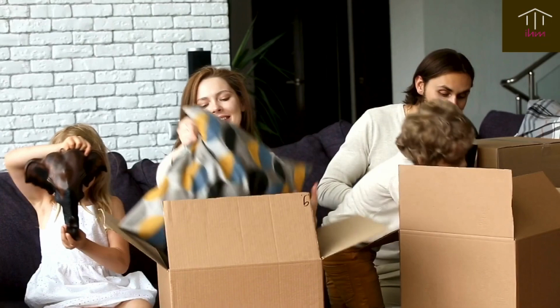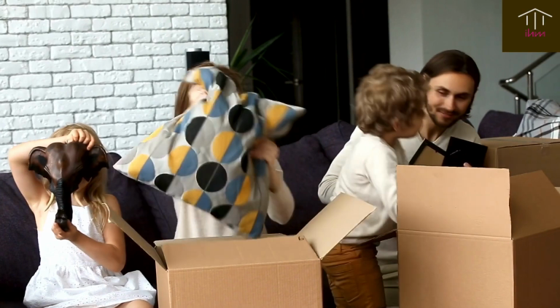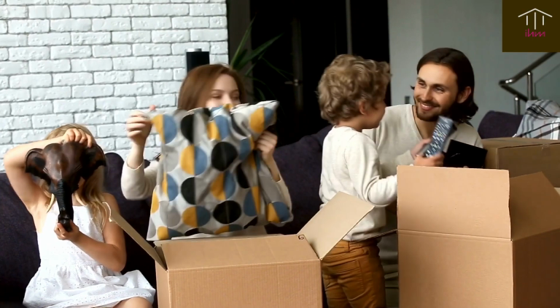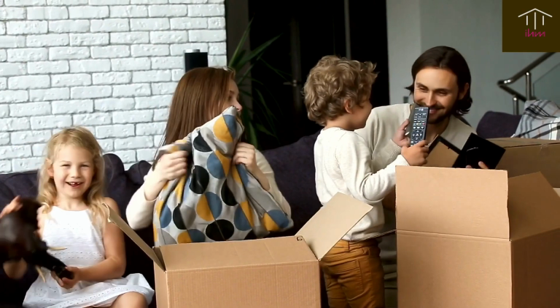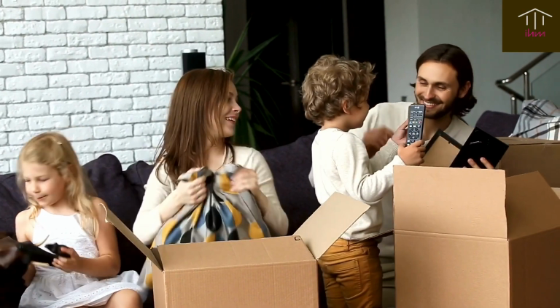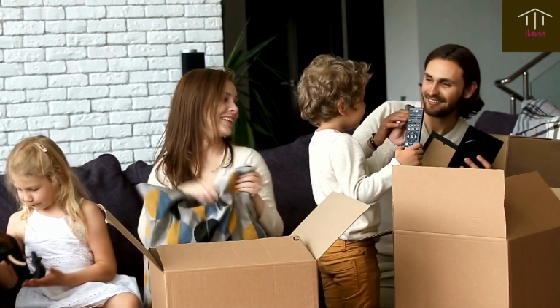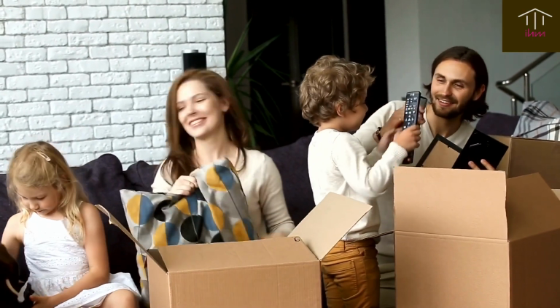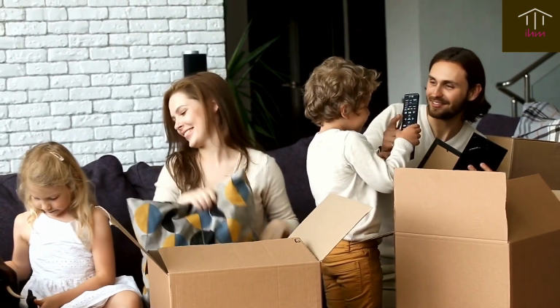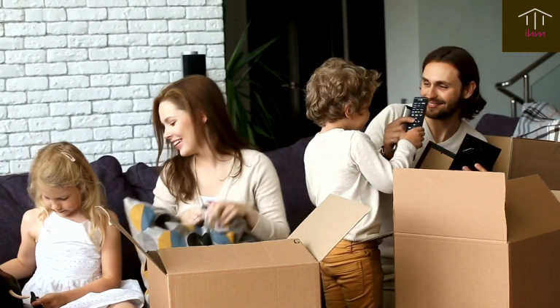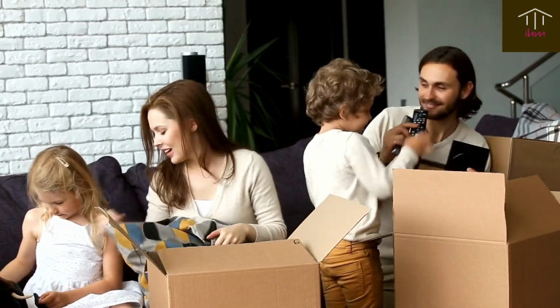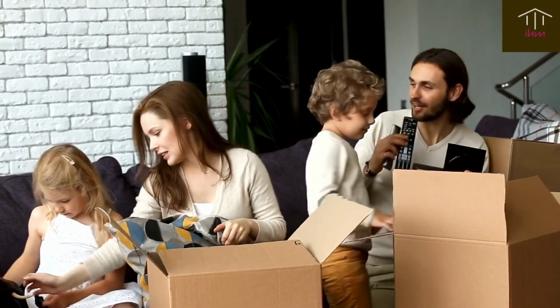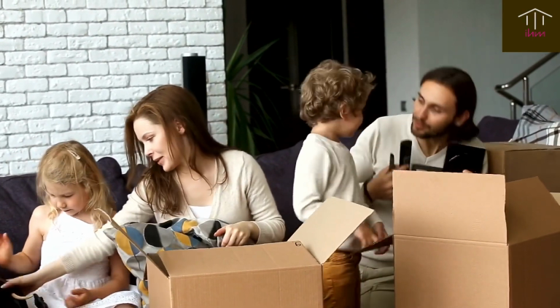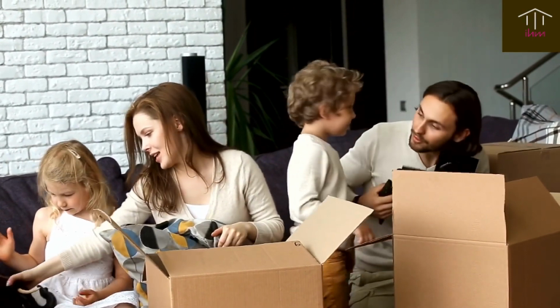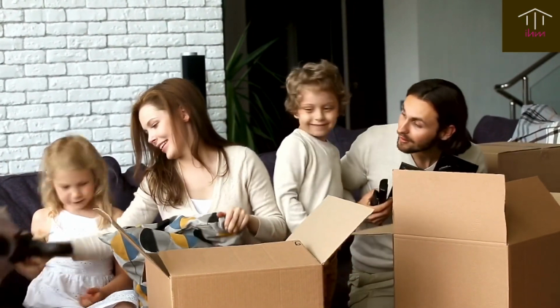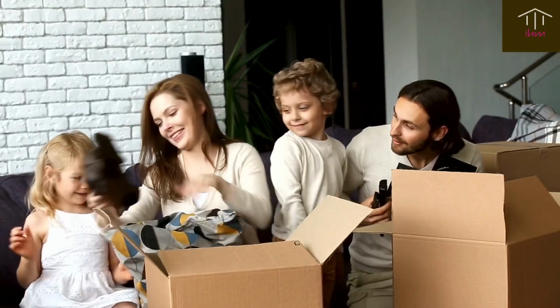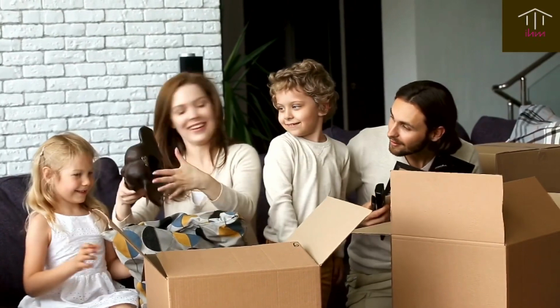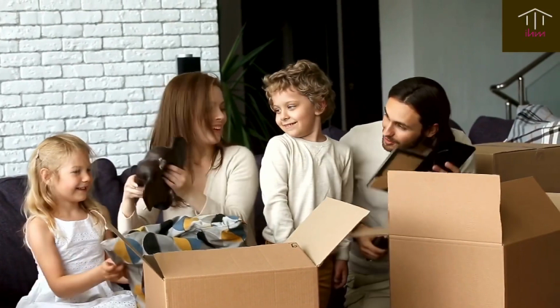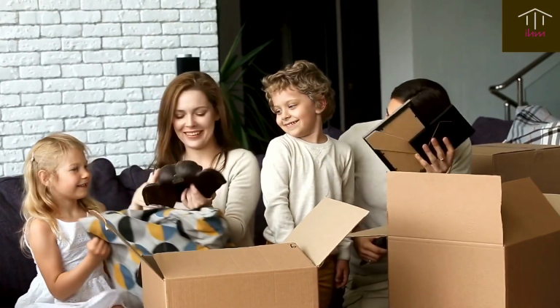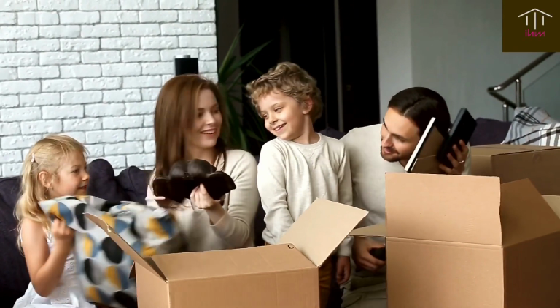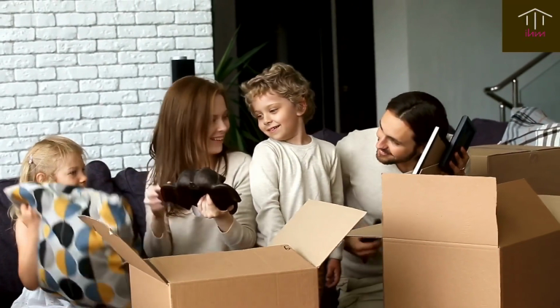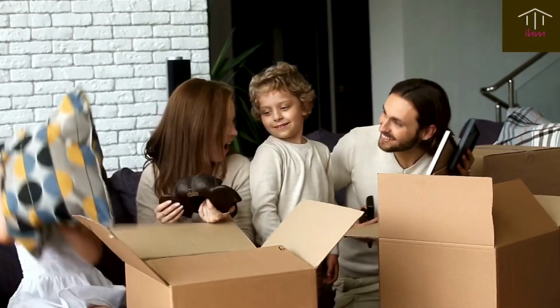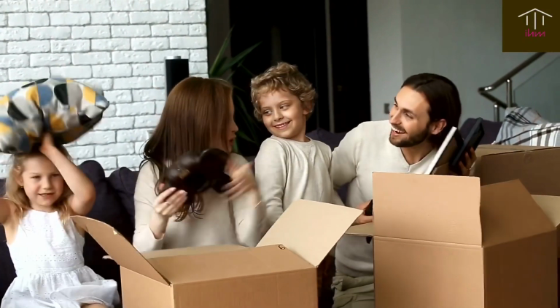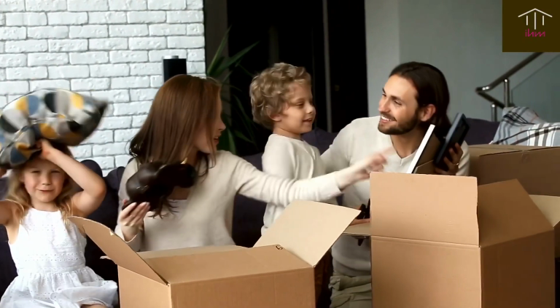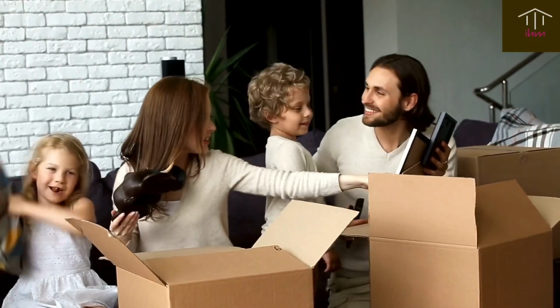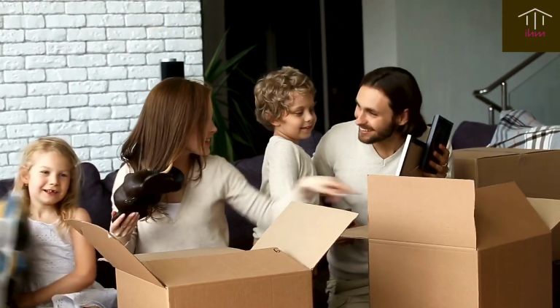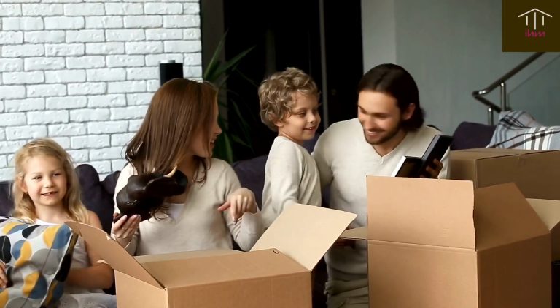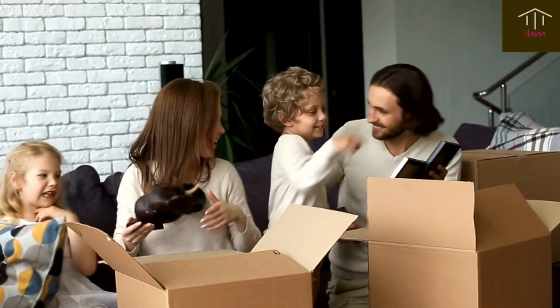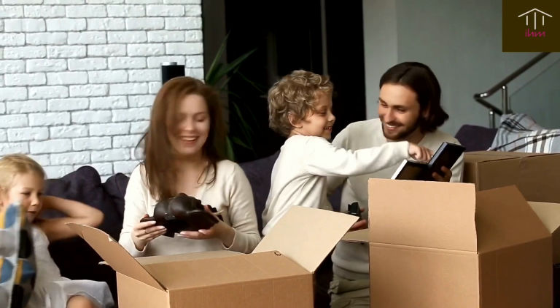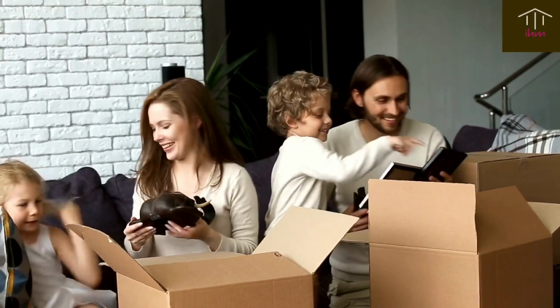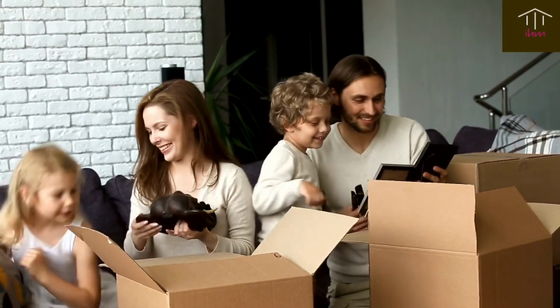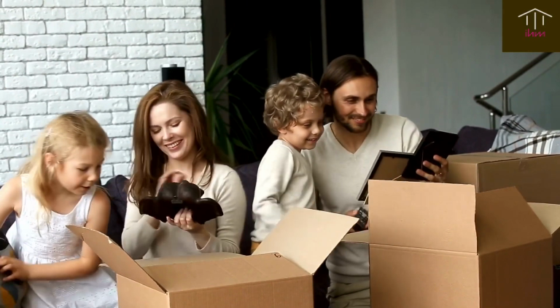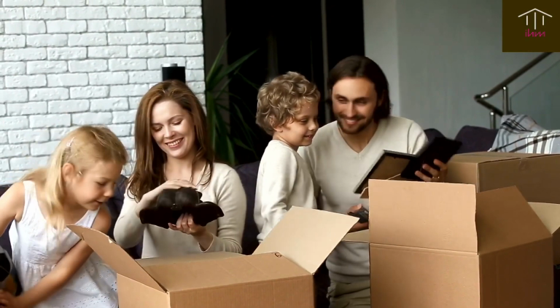Are you trying to sell your home but struggling to keep it looking presentable while still living in it? Don't worry, we've got you covered. In this video, we'll show you how to stage your home effectively while still living in it.